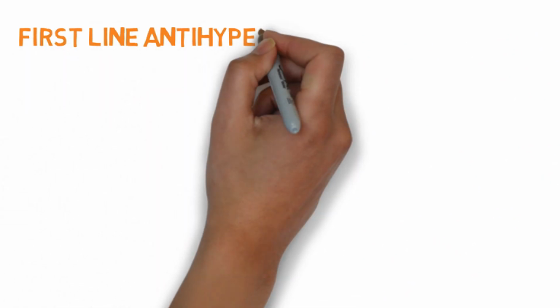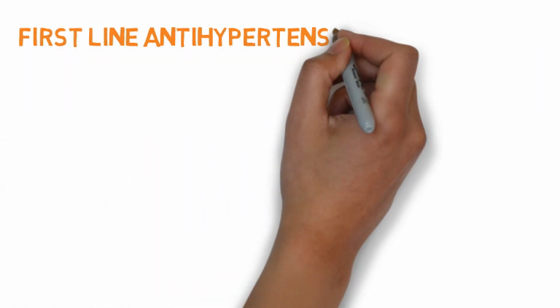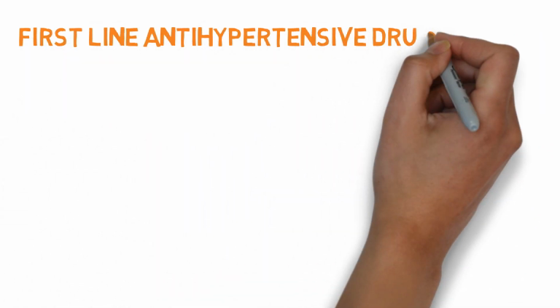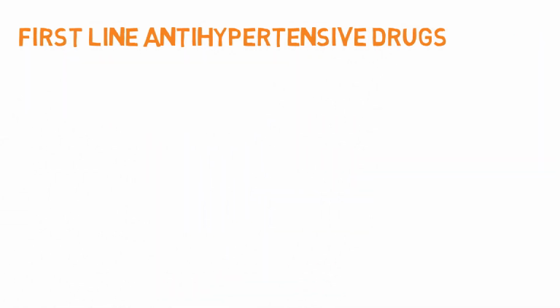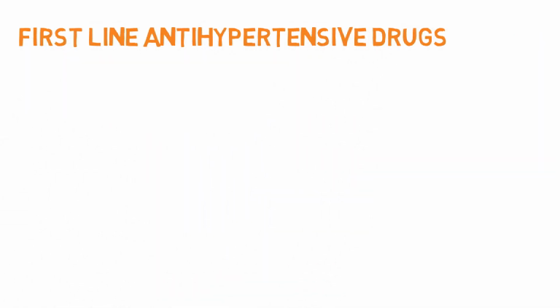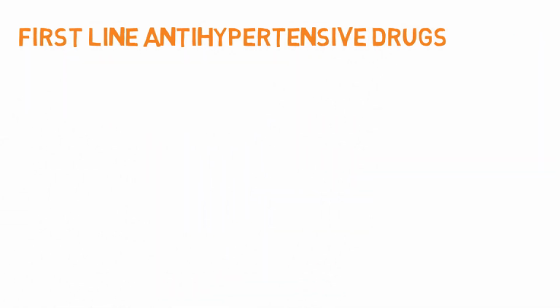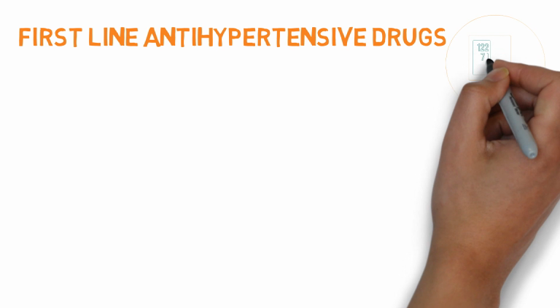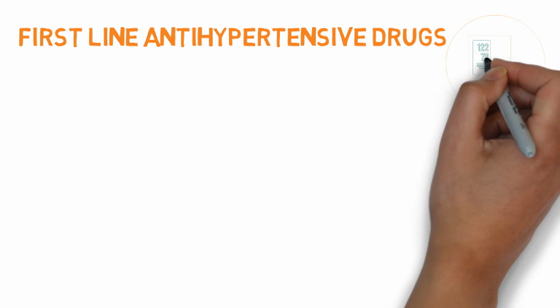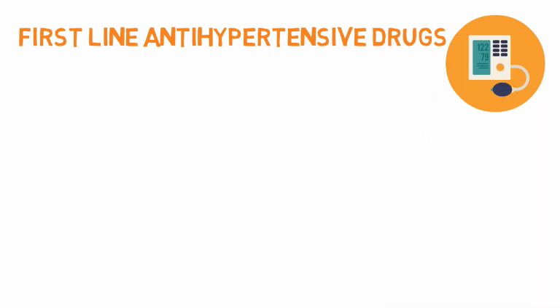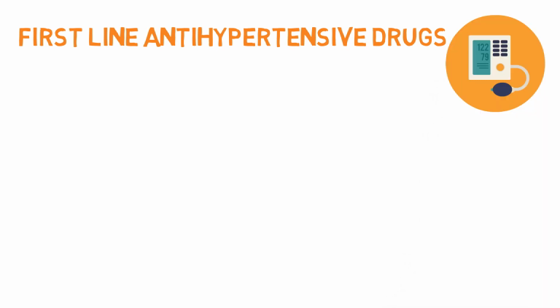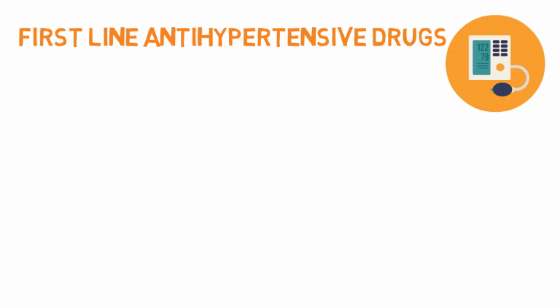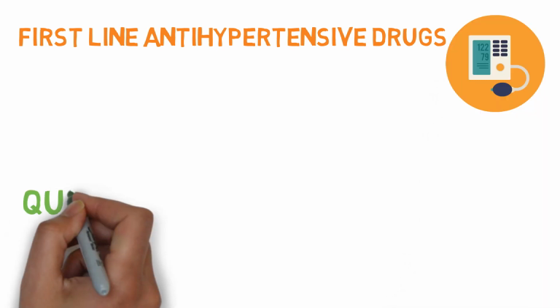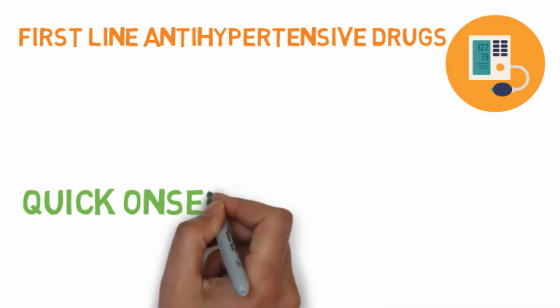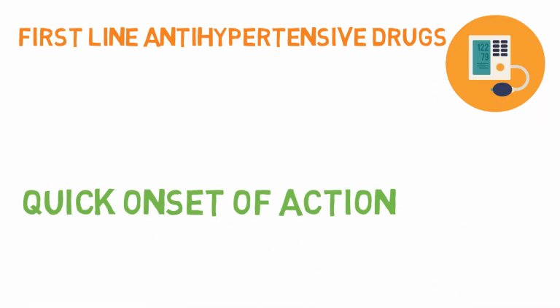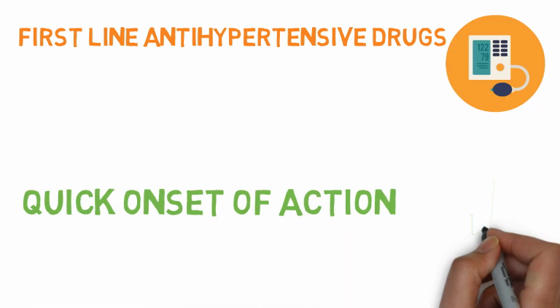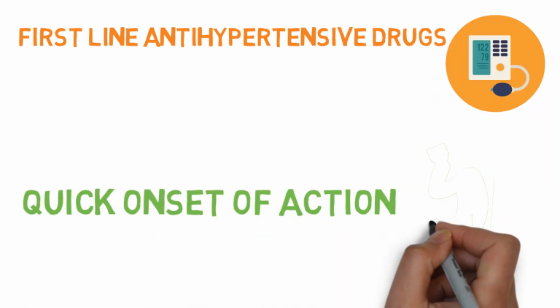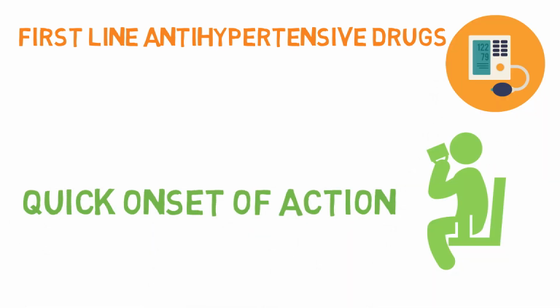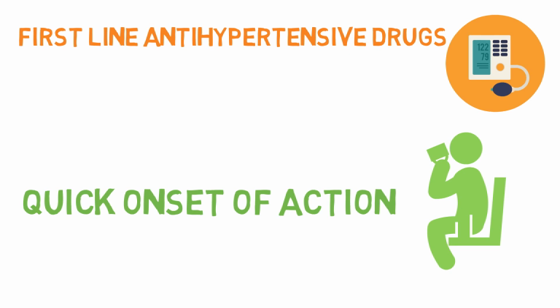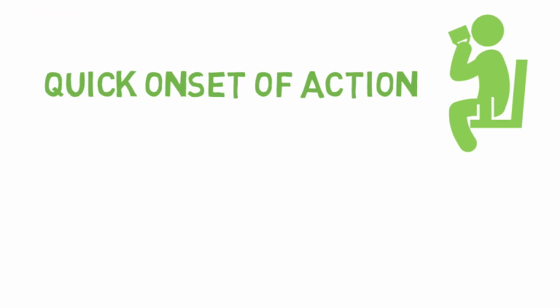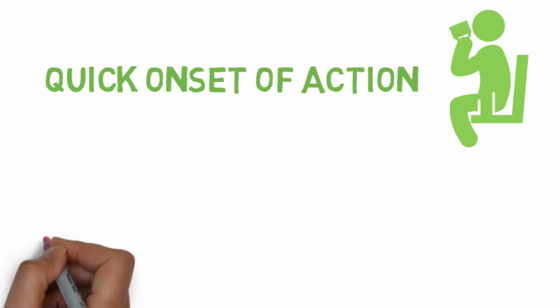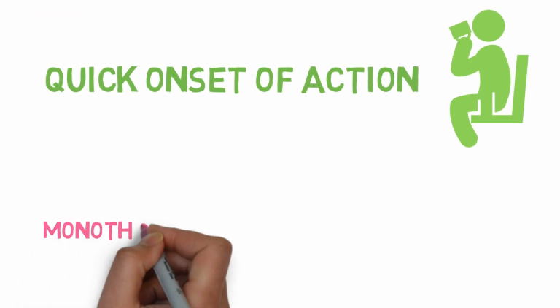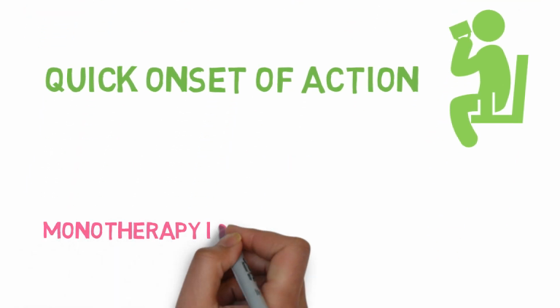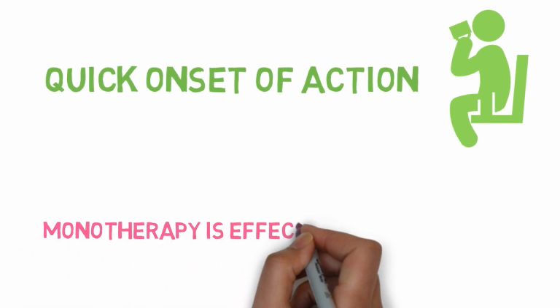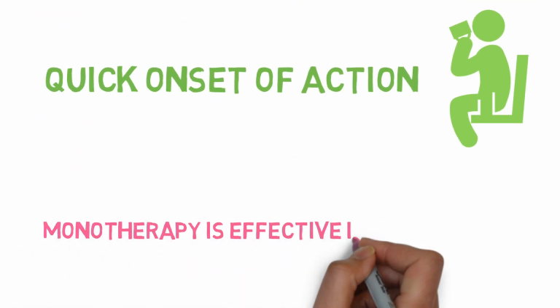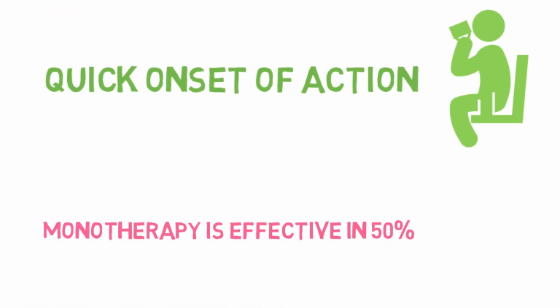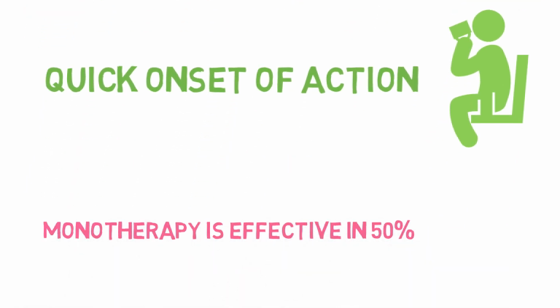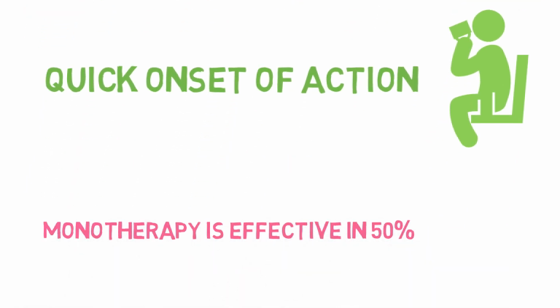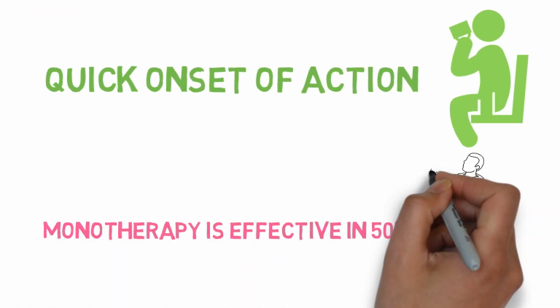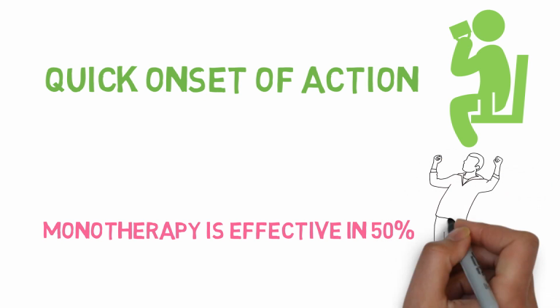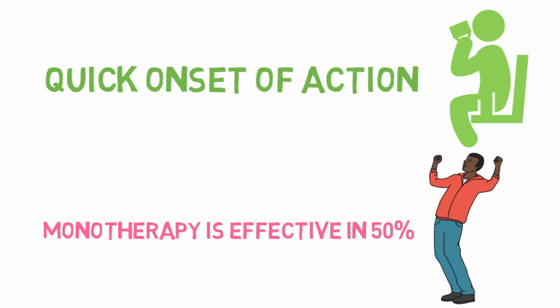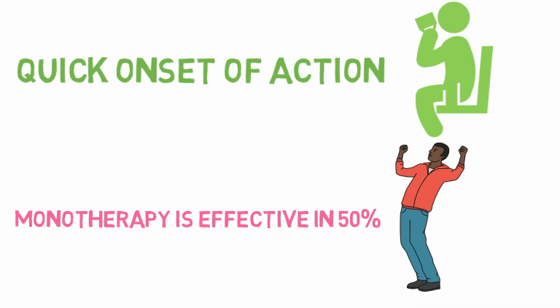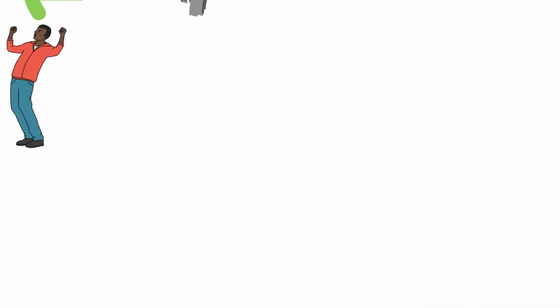Calcium channel blockers are the first-line antihypertensive drugs. Their onset of action is quick due to rapid oral absorption. Monotherapy with calcium channel blockers is effective in 50% of hypertensive patients.